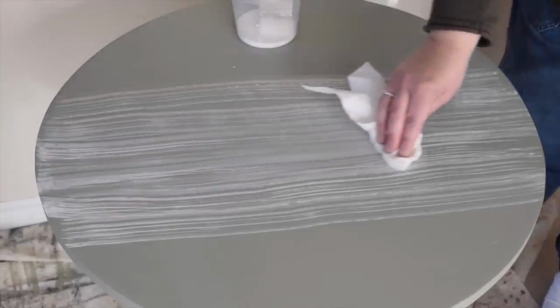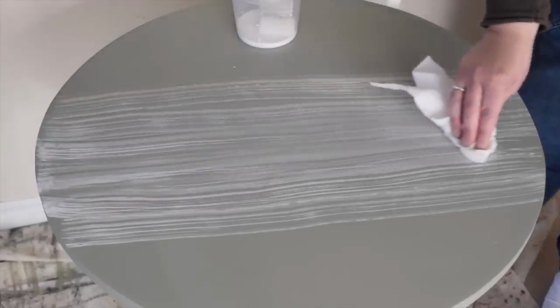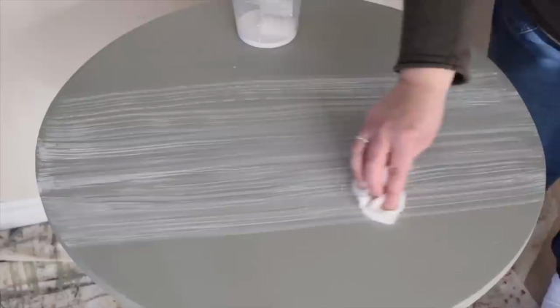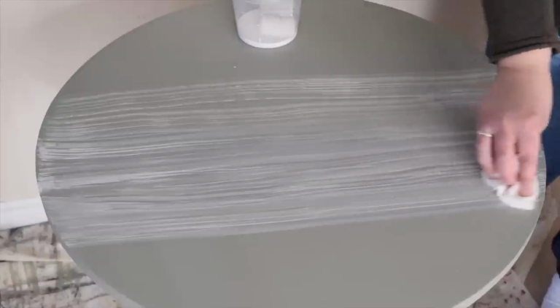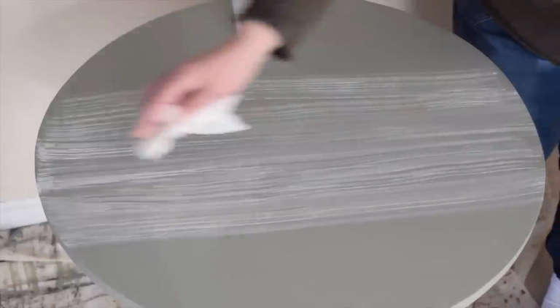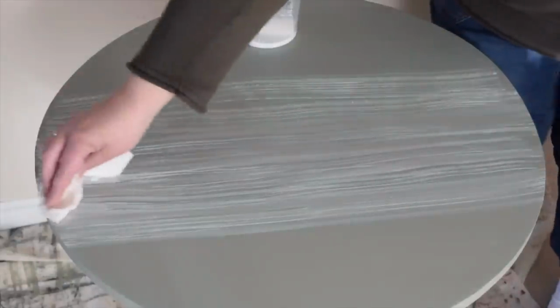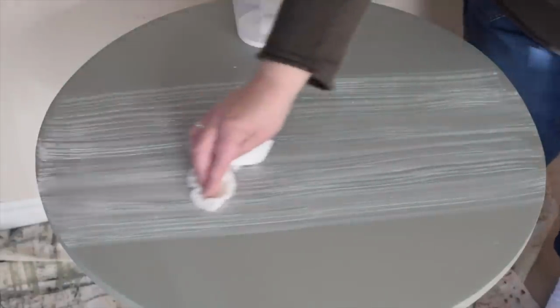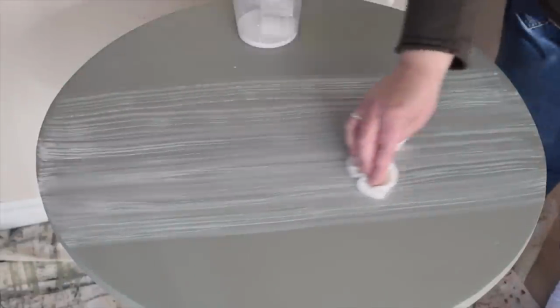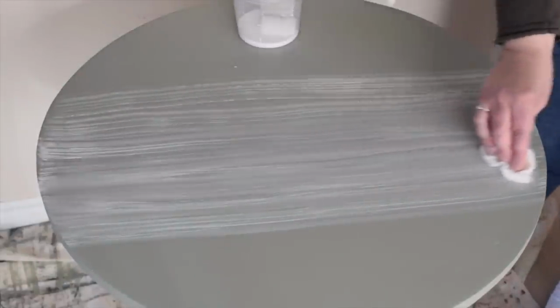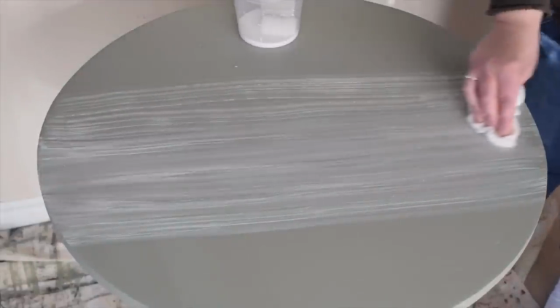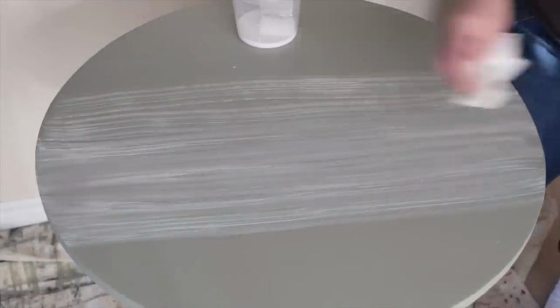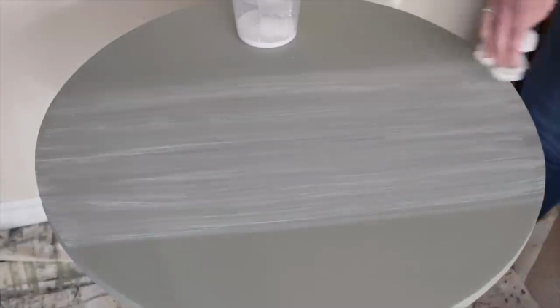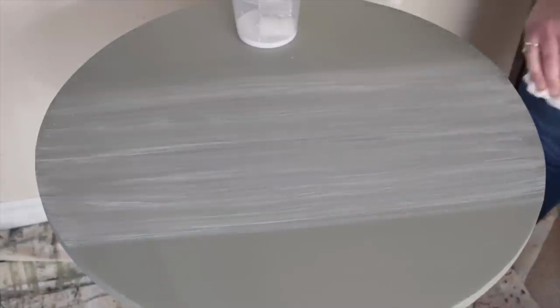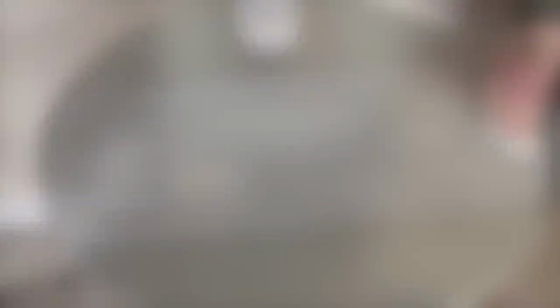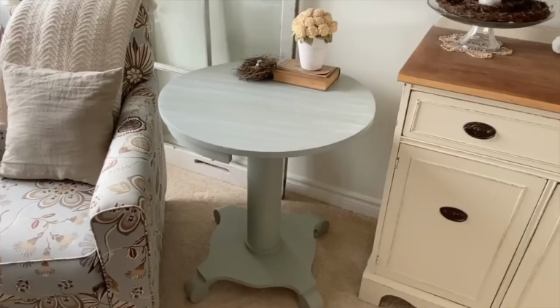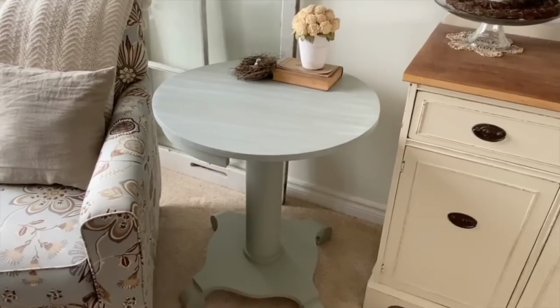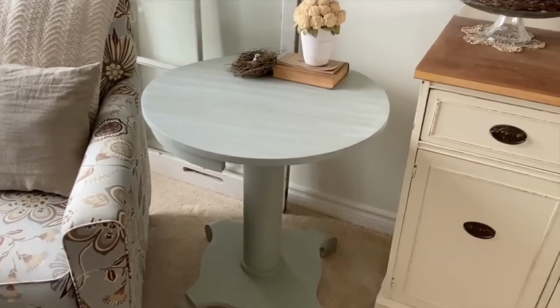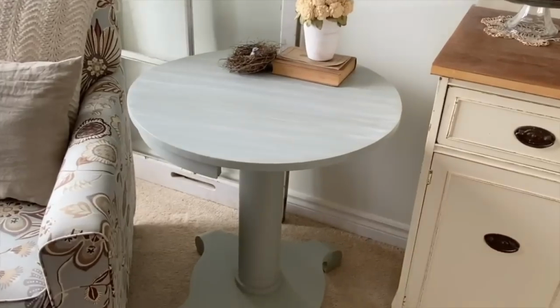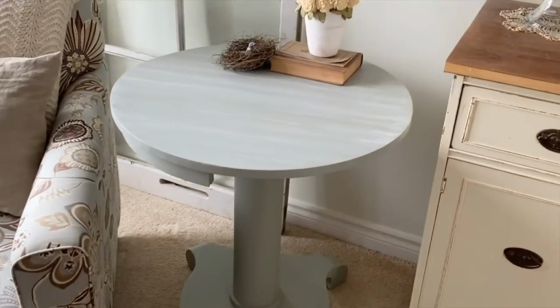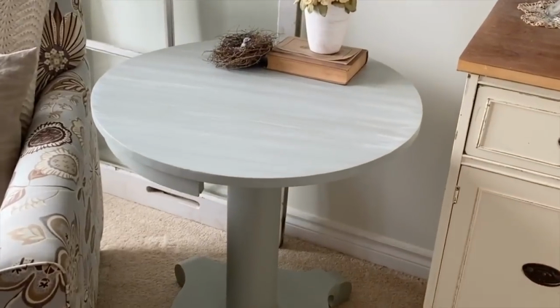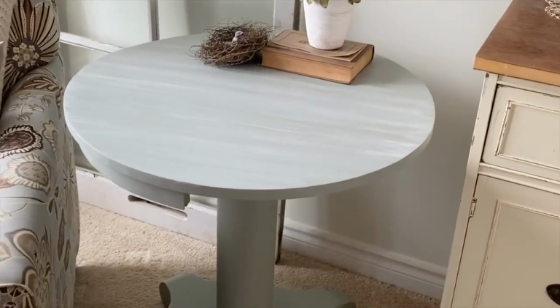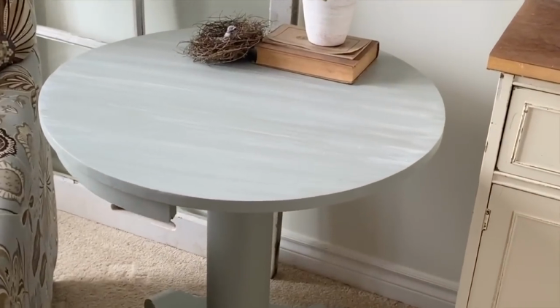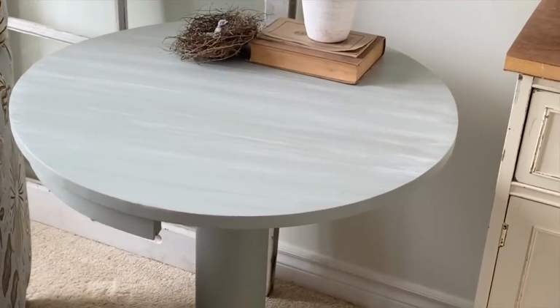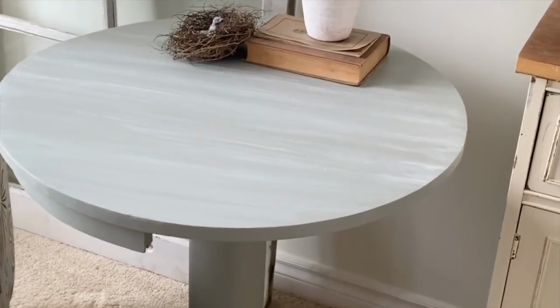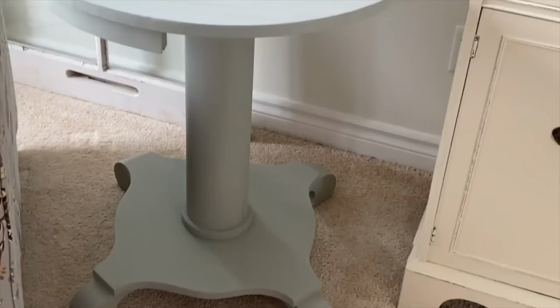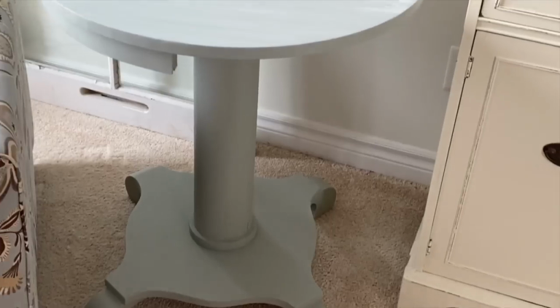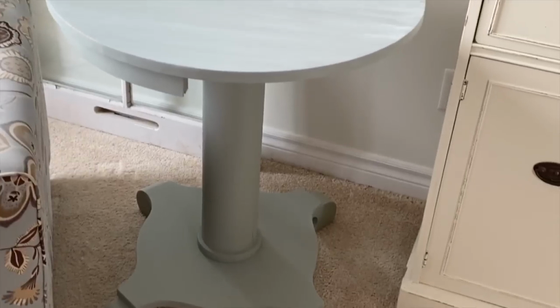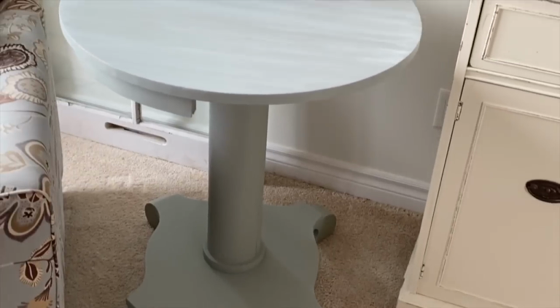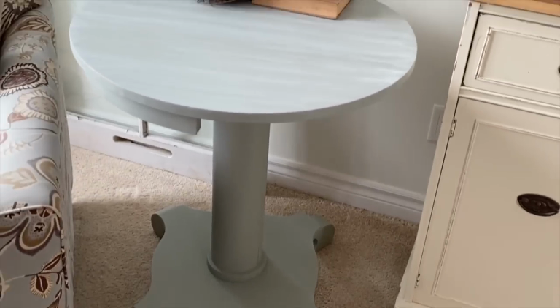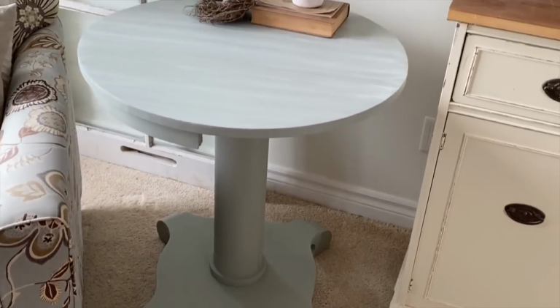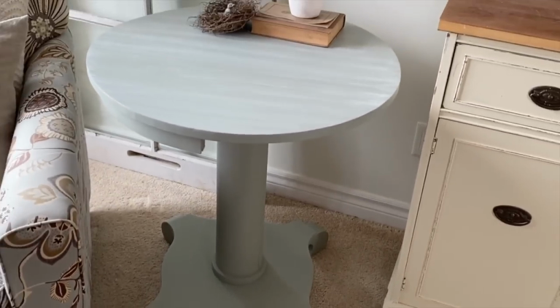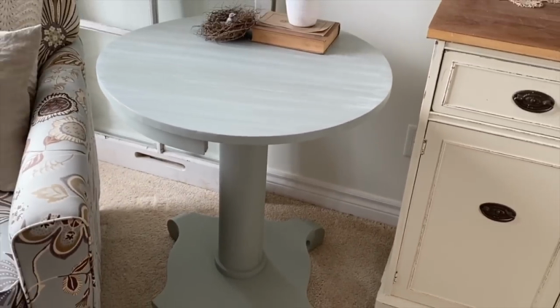To soften up those lines a little bit, I can wipe them with just a damp paper towel. I absolutely love how pretty this table is now and how much the lighter color changes its look.